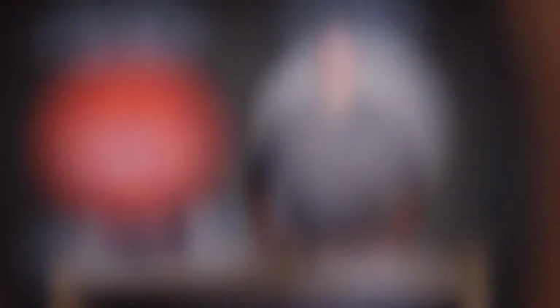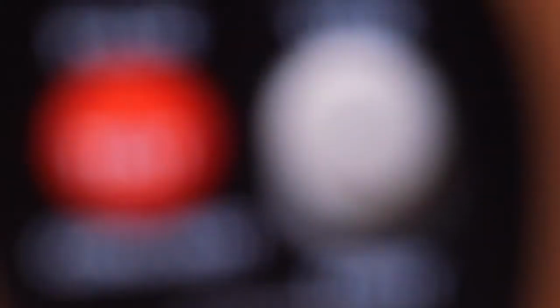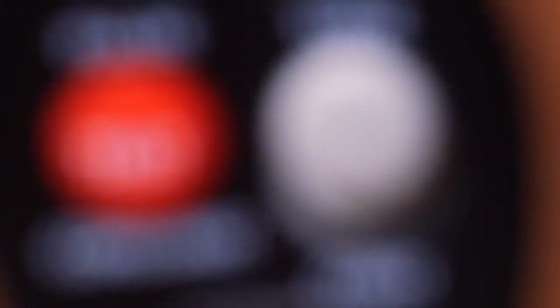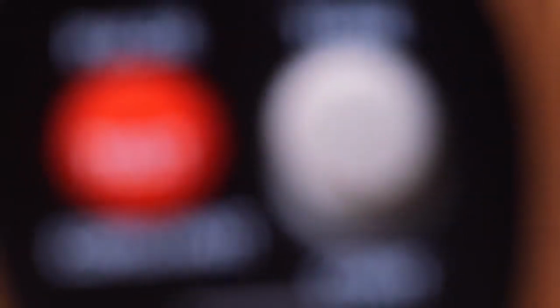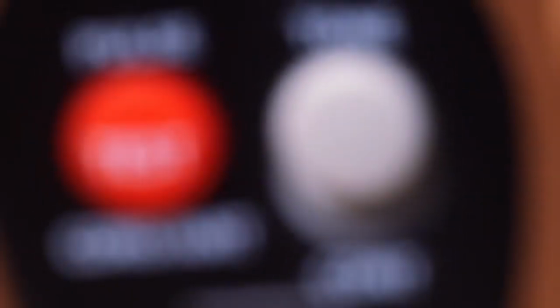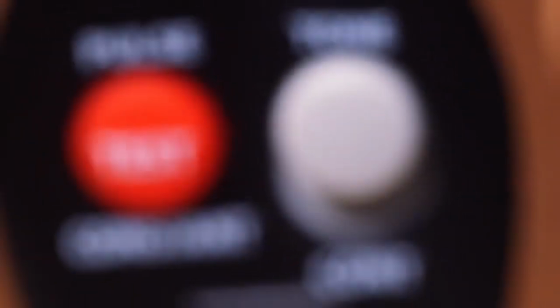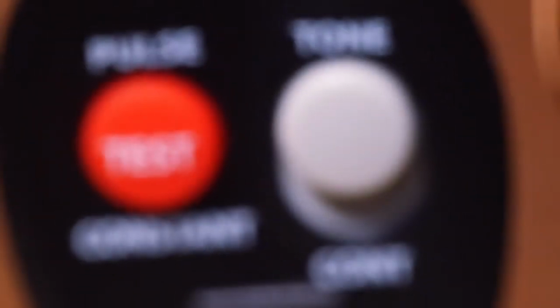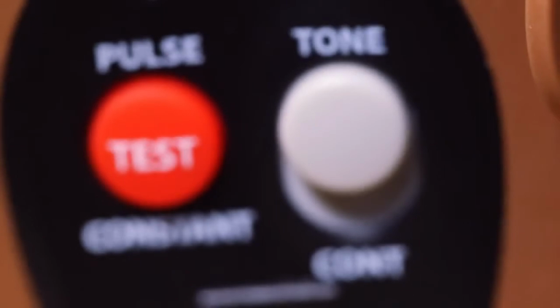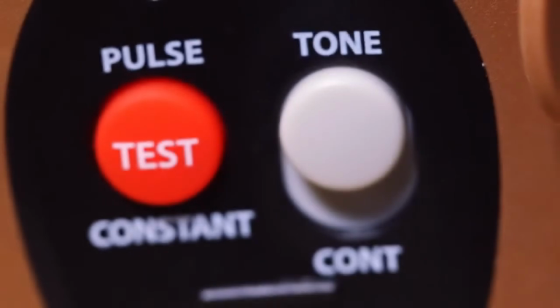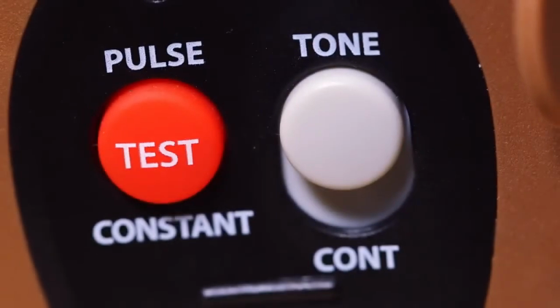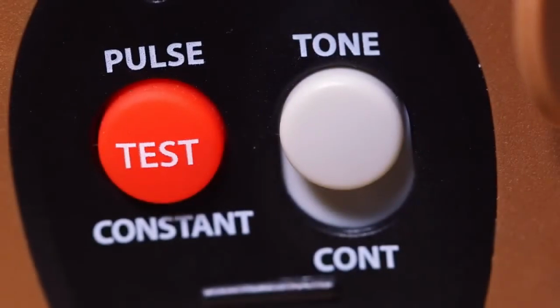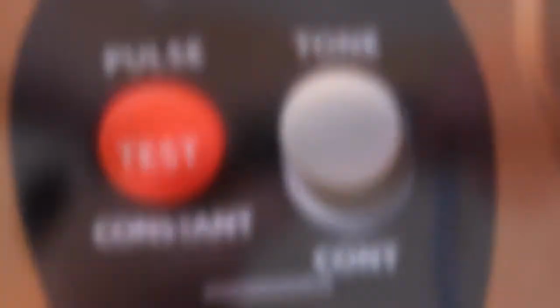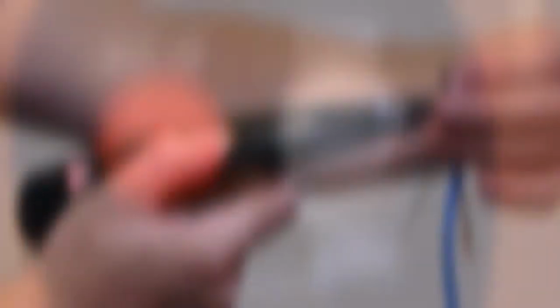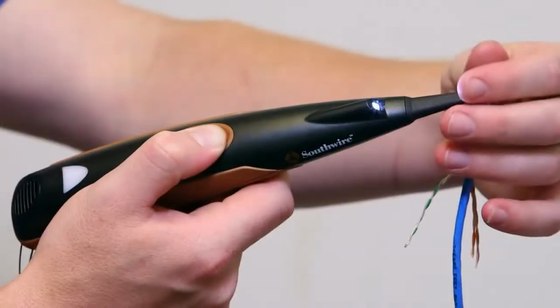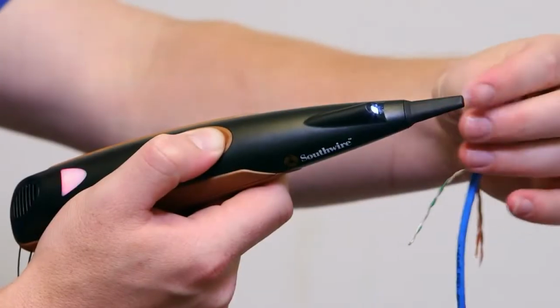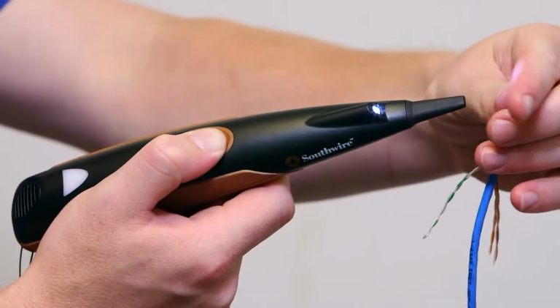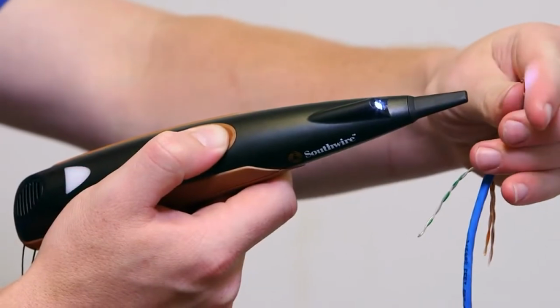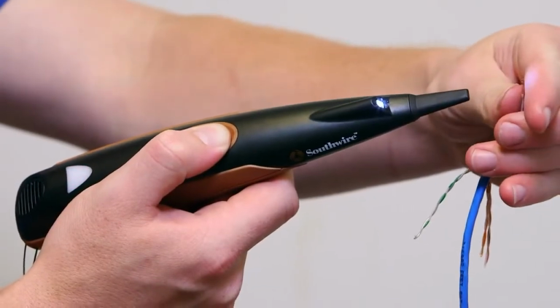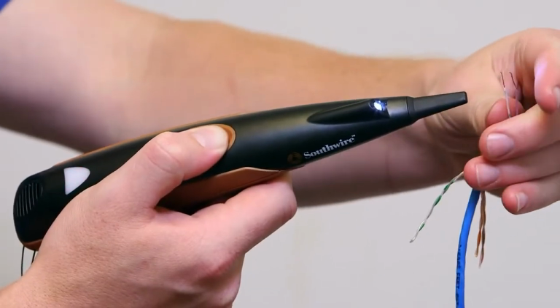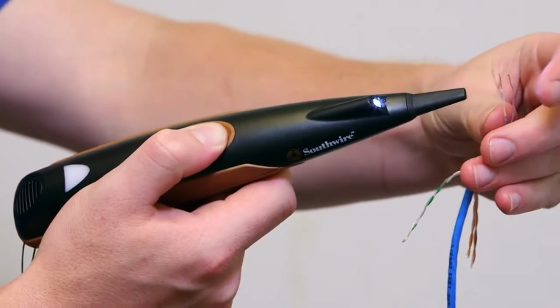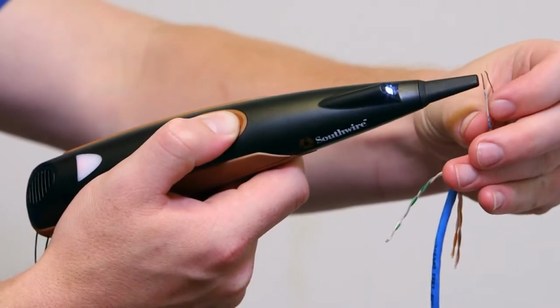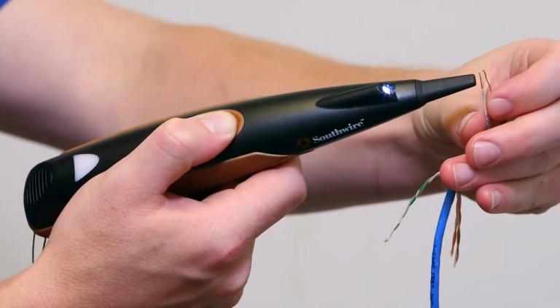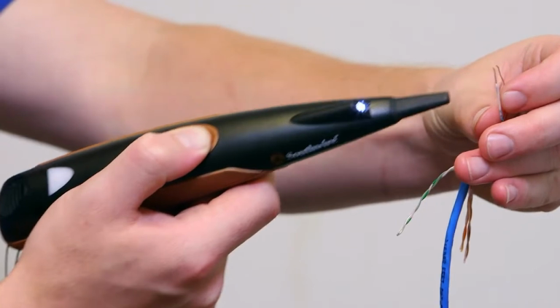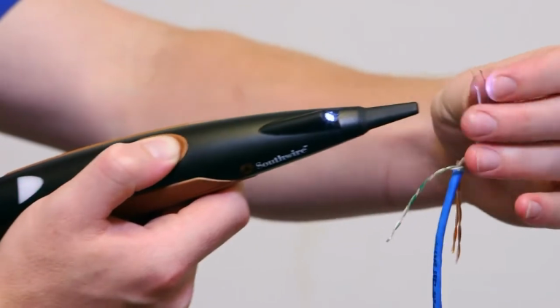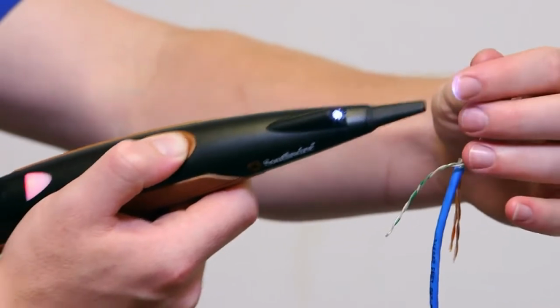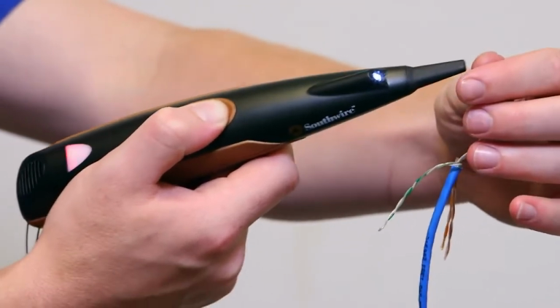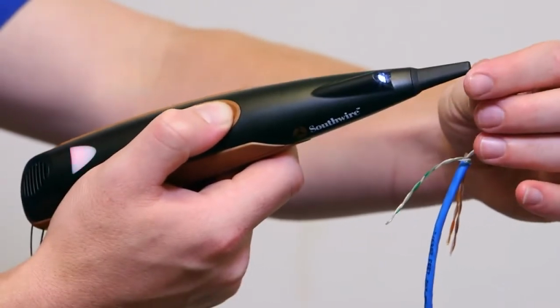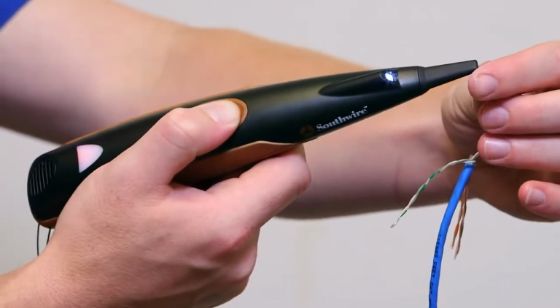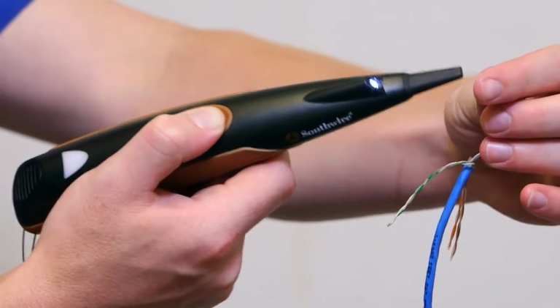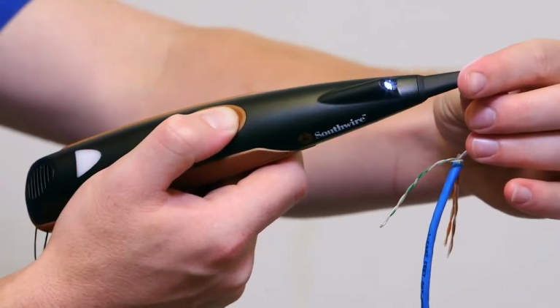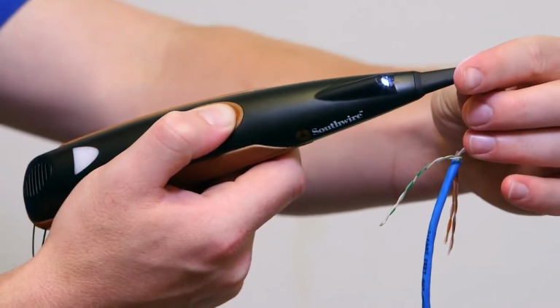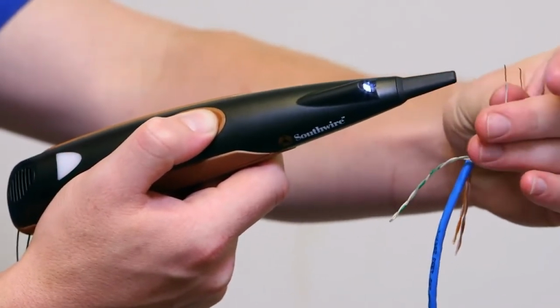Press the test button on the tone generator to select a pulsating tone. When the wires the tone is being sent through are momentarily shorted, the tone will change from a pulsating to a high-low tone.